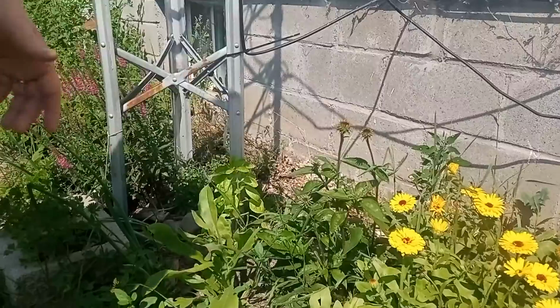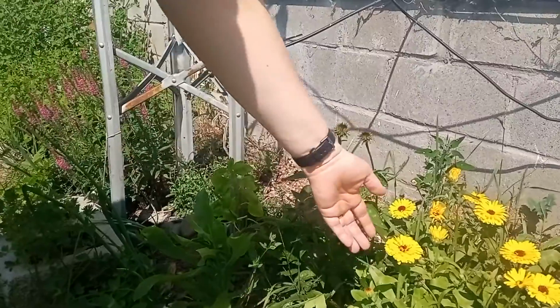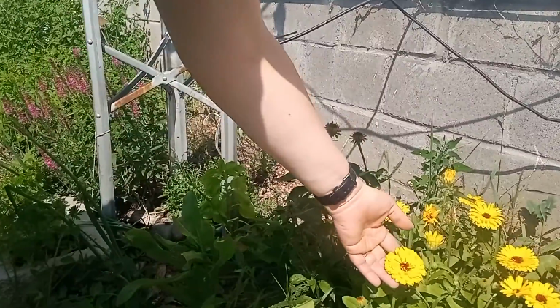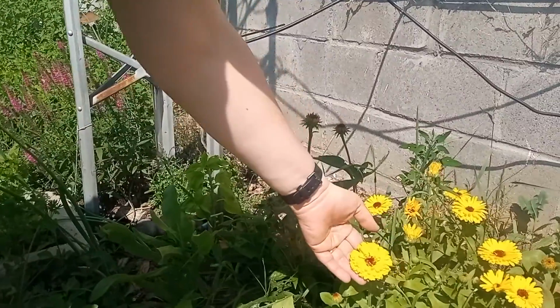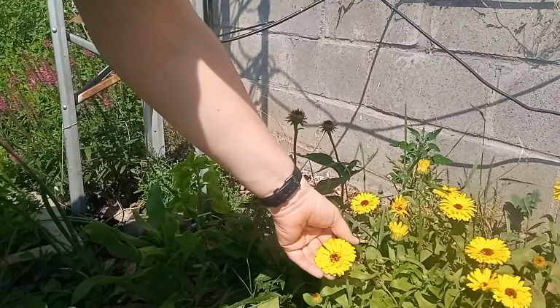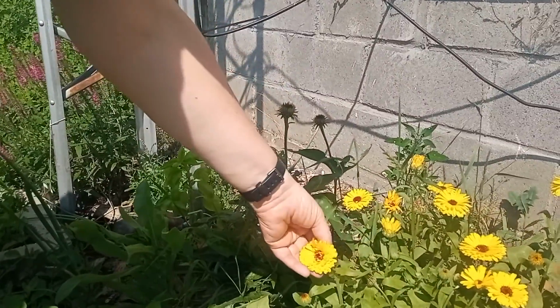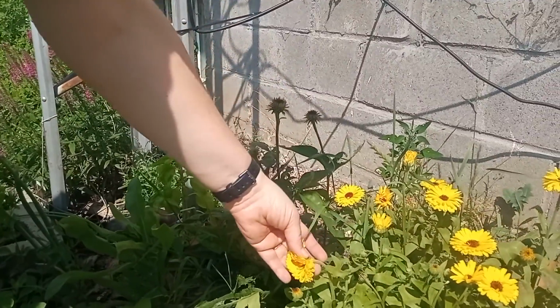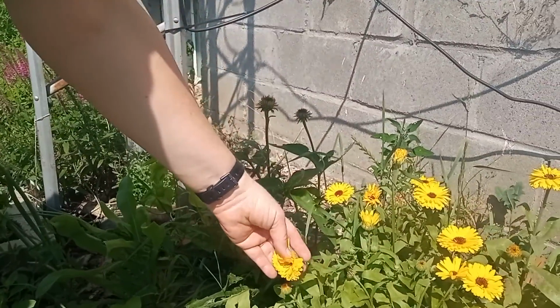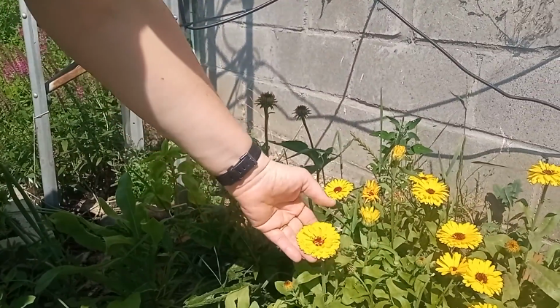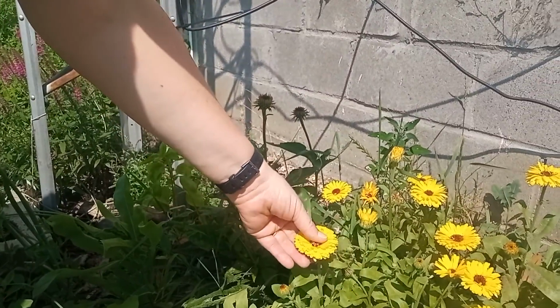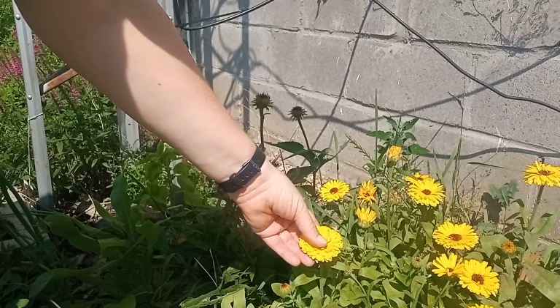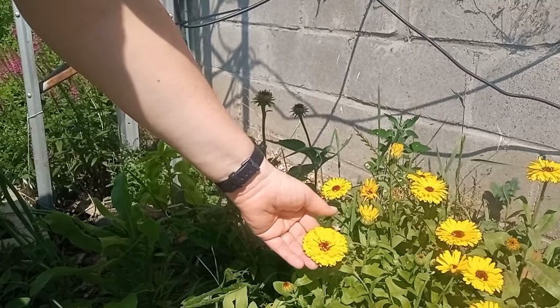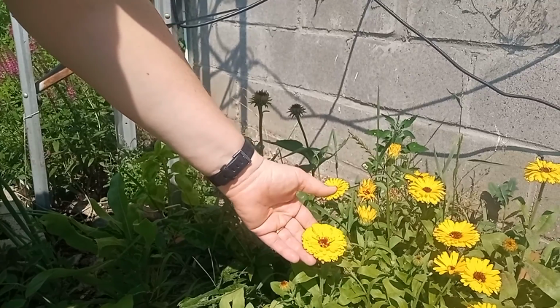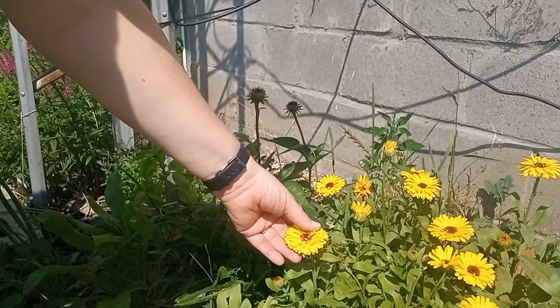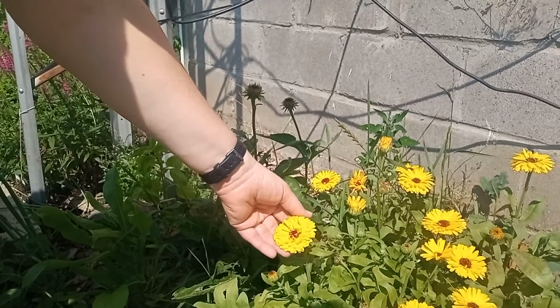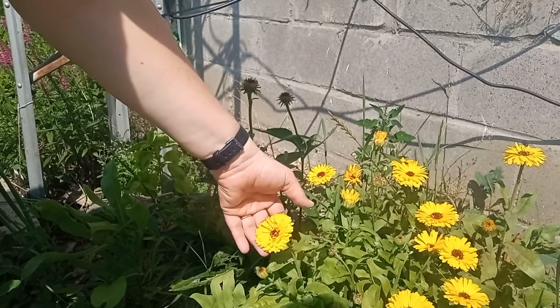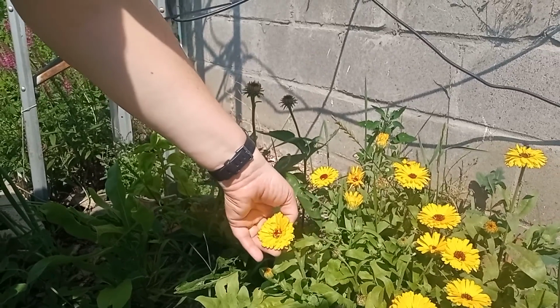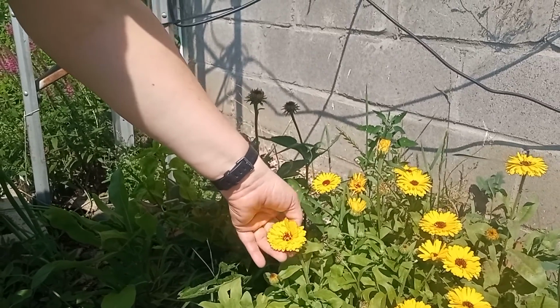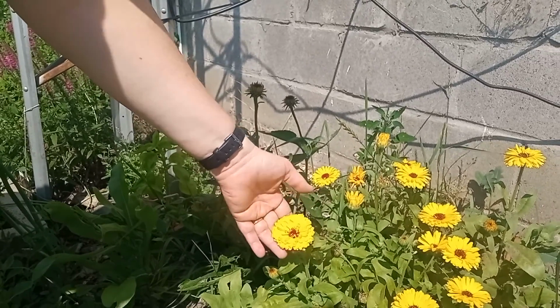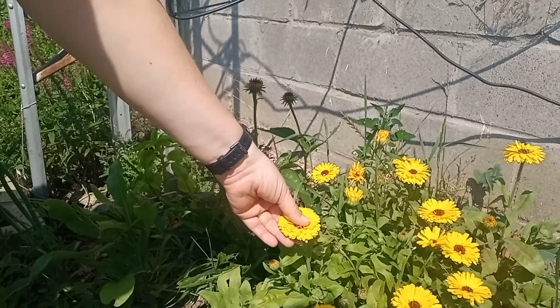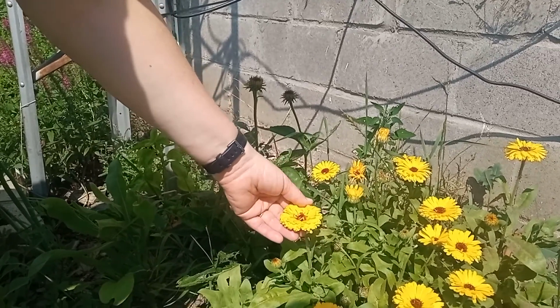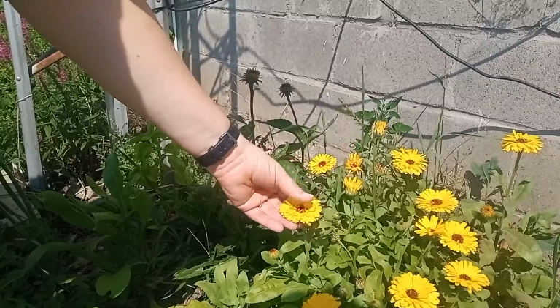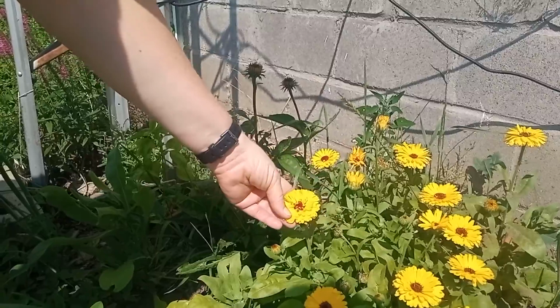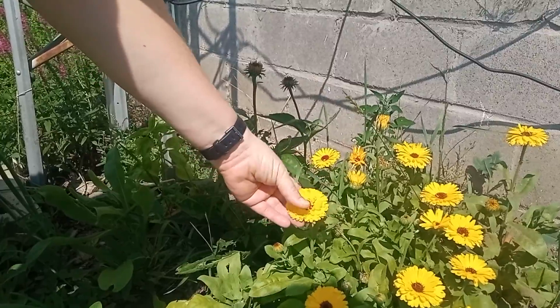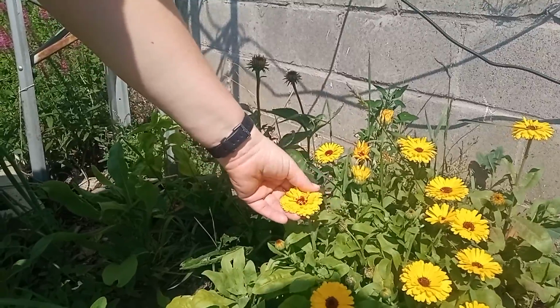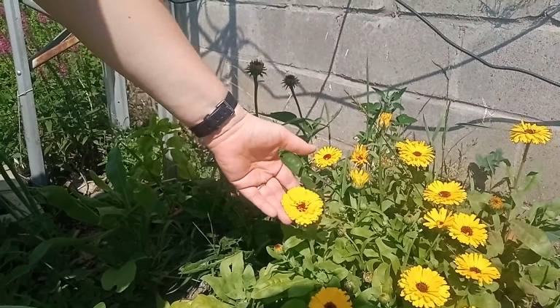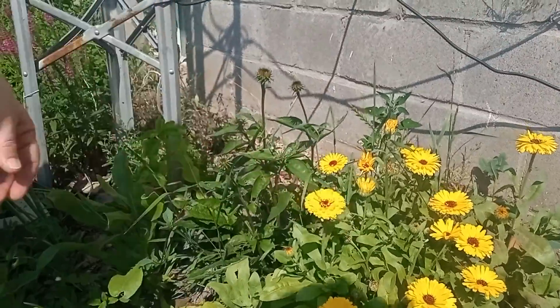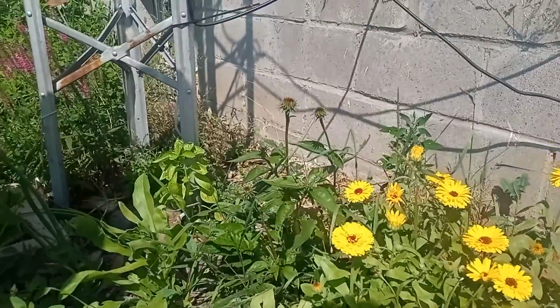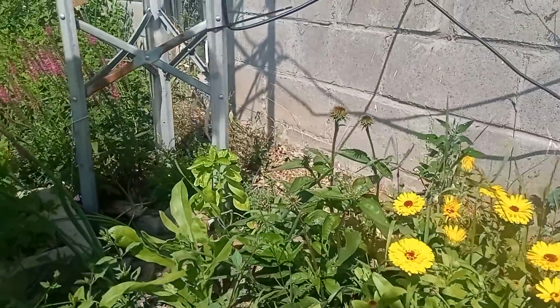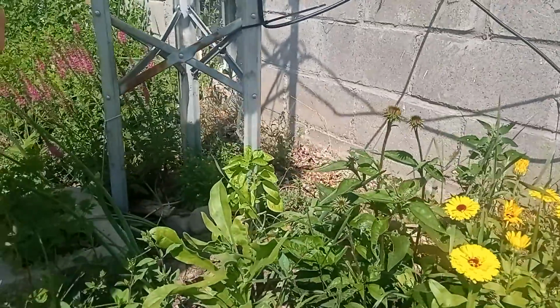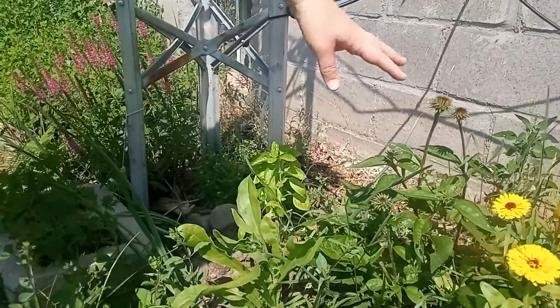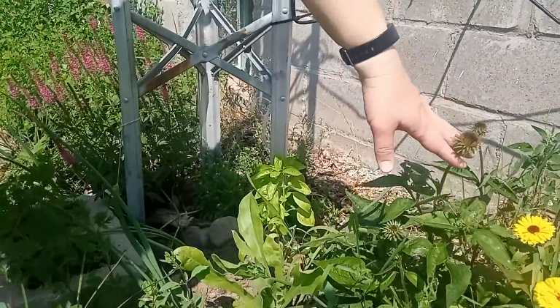This is a perfect time to harvest, so we'll take them and put them in the dehydrator. You want to make sure they're completely dry when you dehydrate them so that they don't mold.